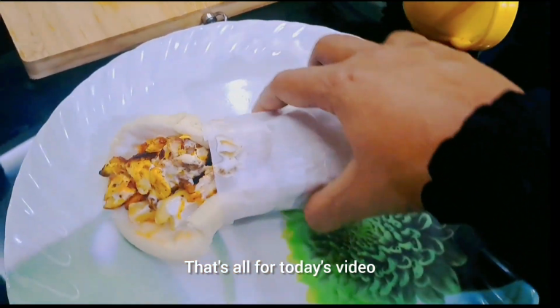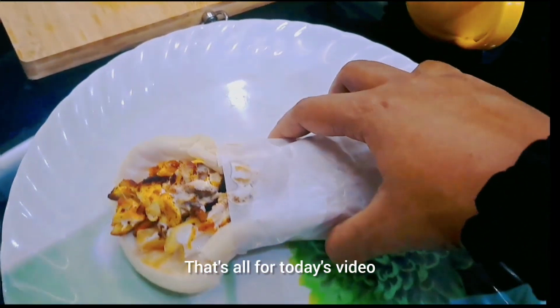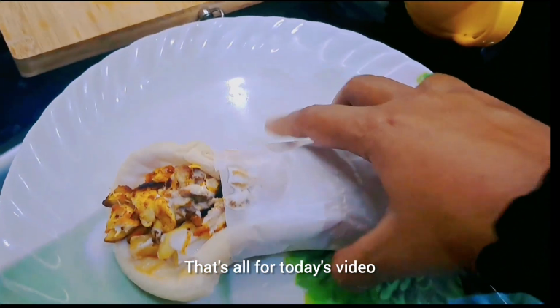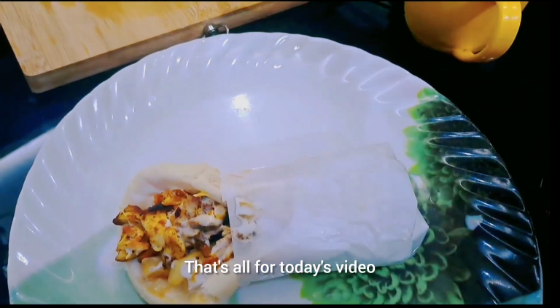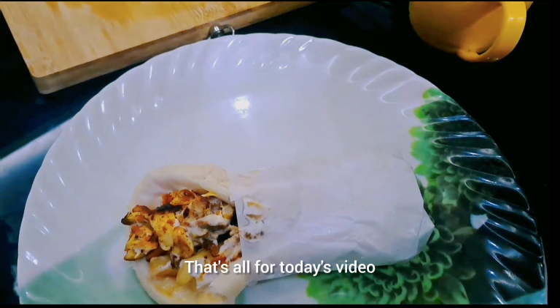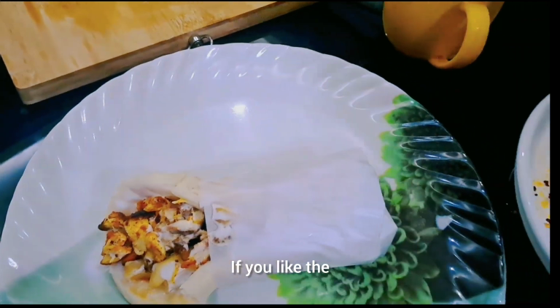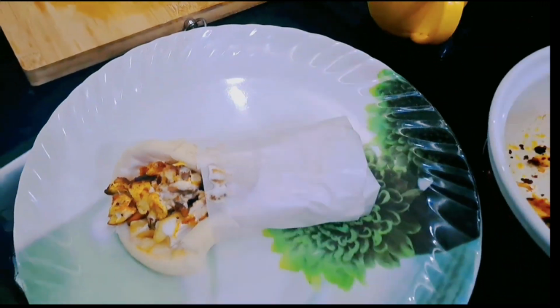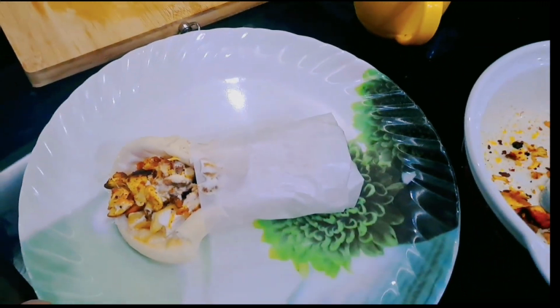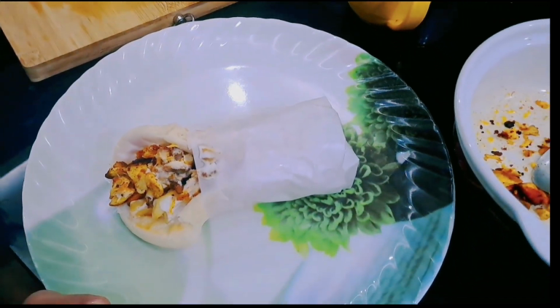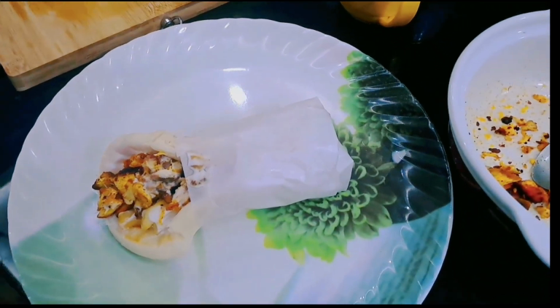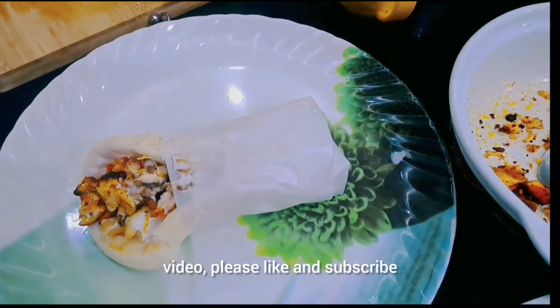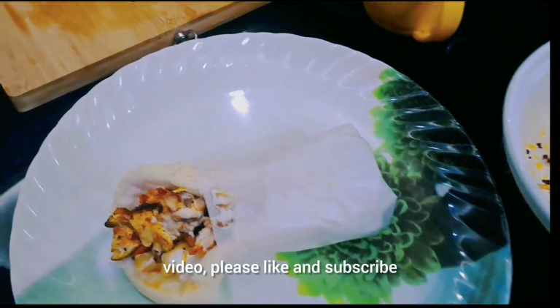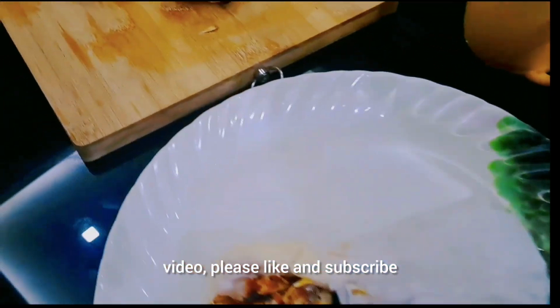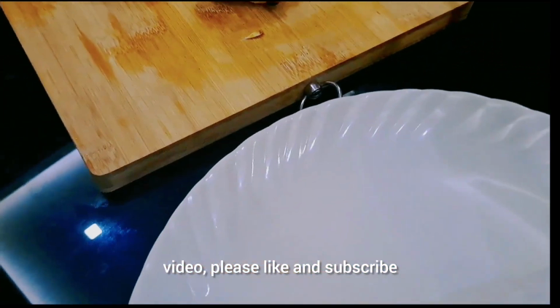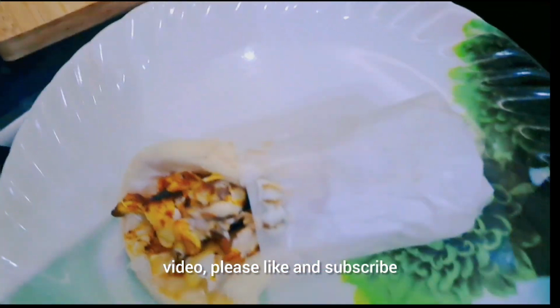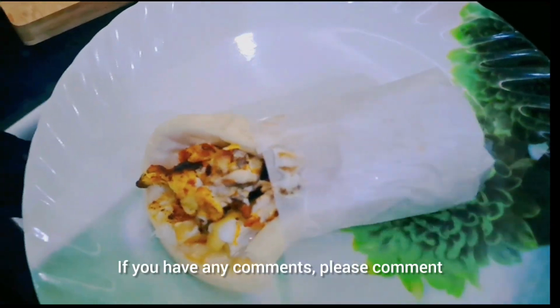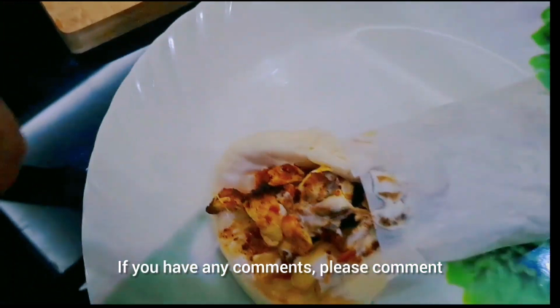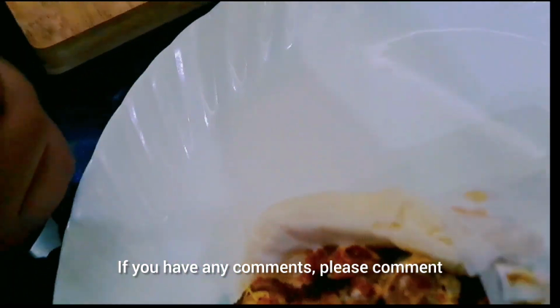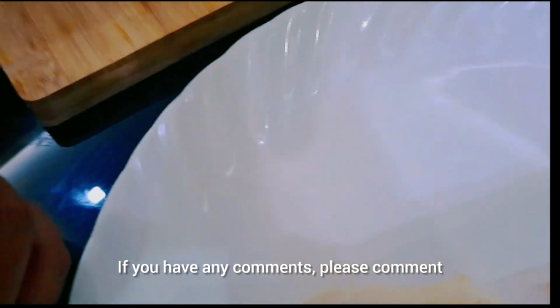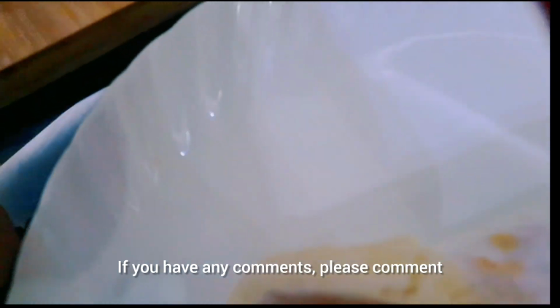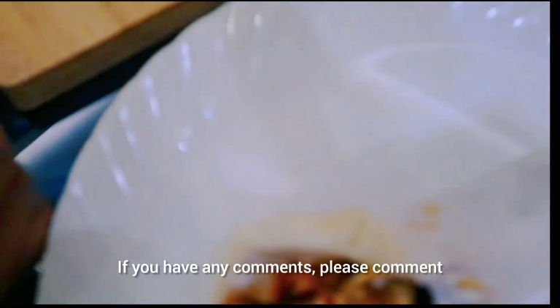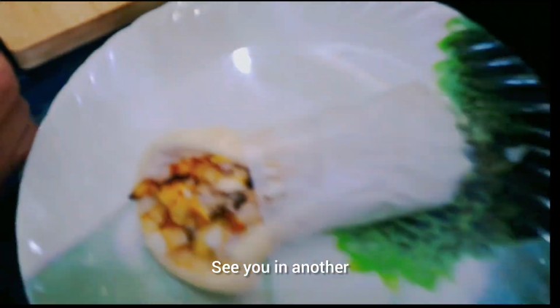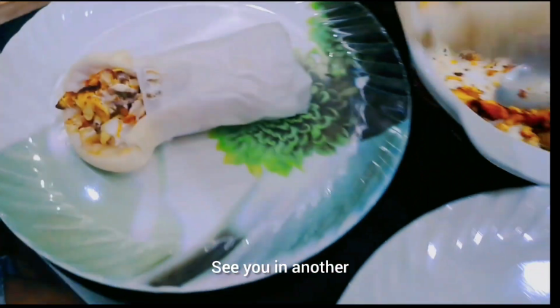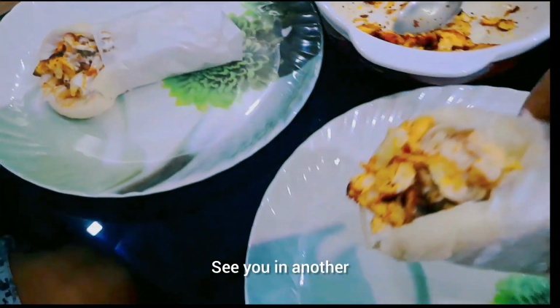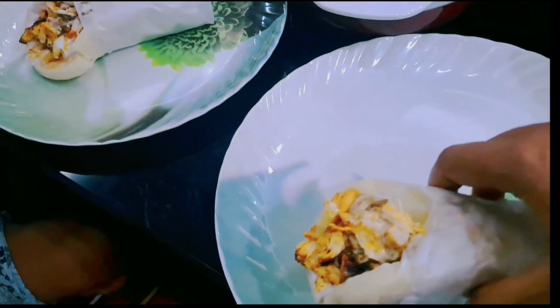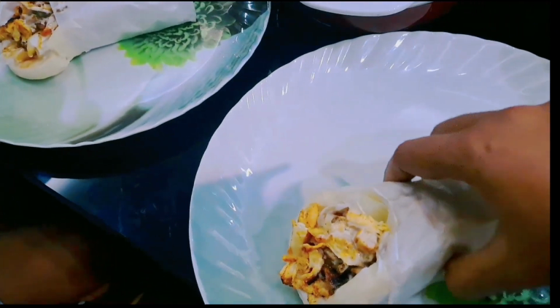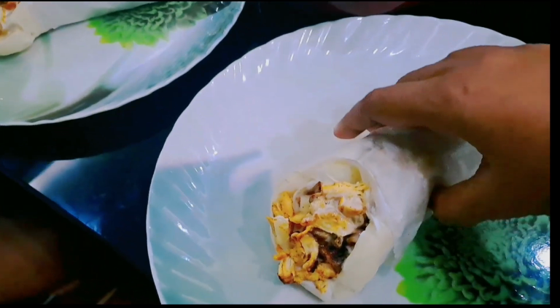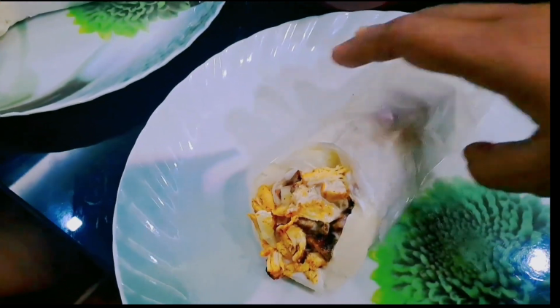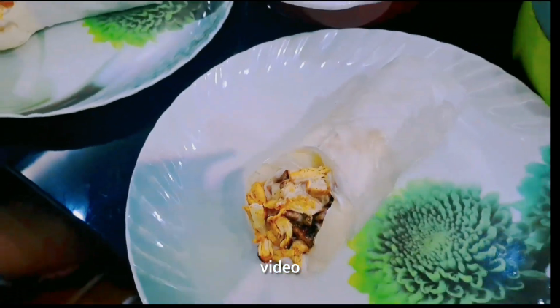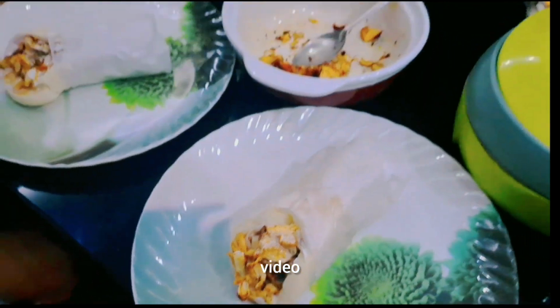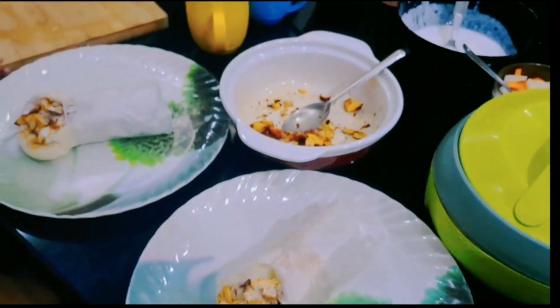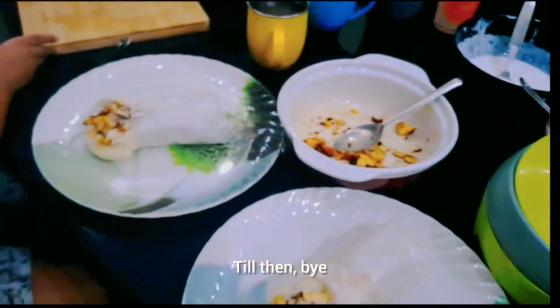This is our dinner. This is our video. If you liked this video, please like and subscribe. Please comment. See the next video. Until then, bye.